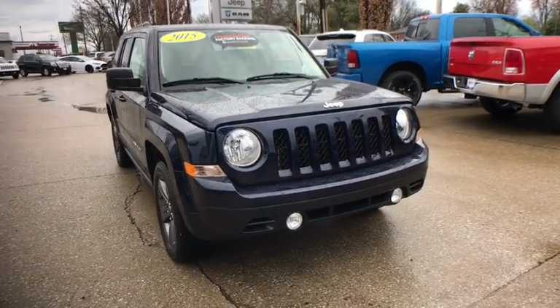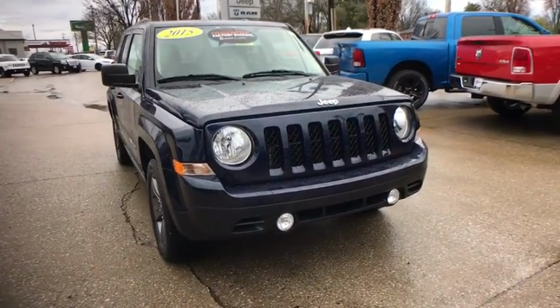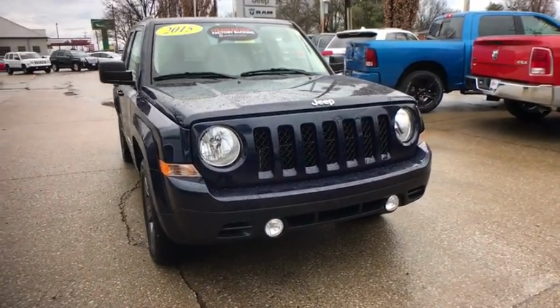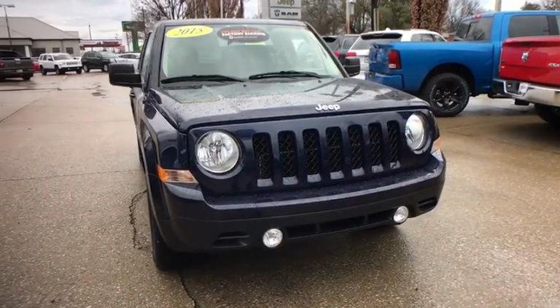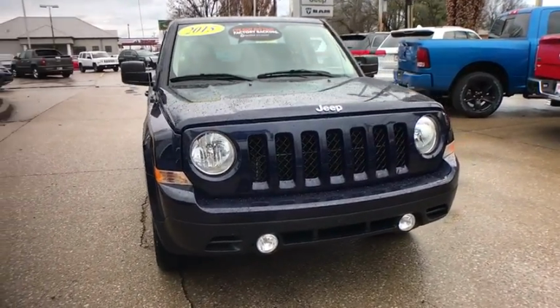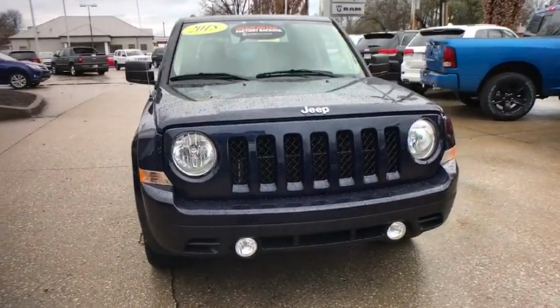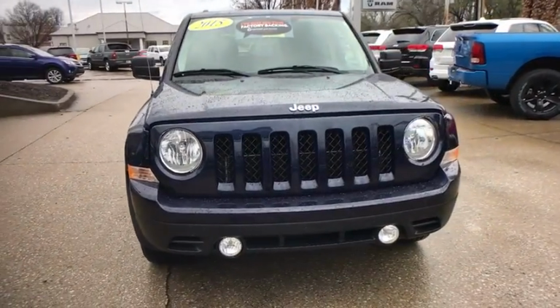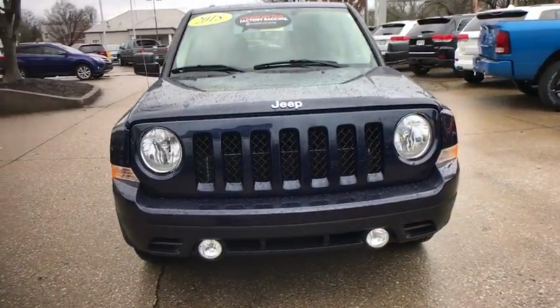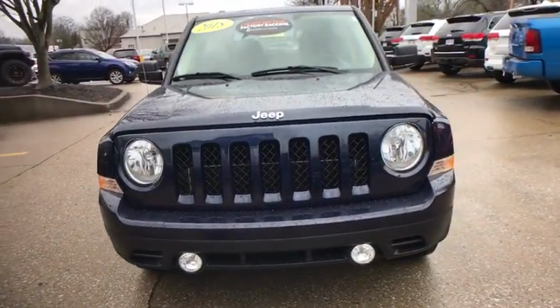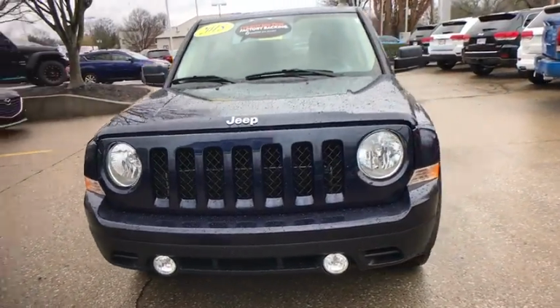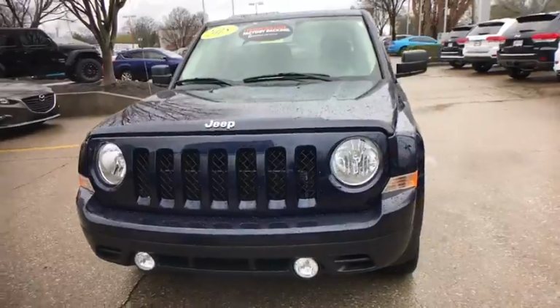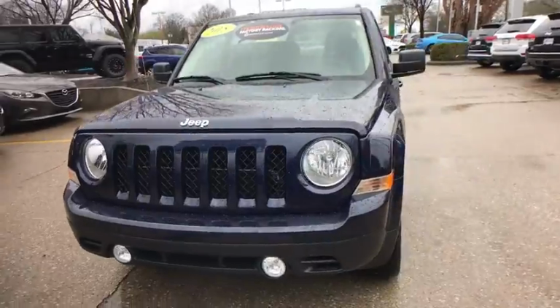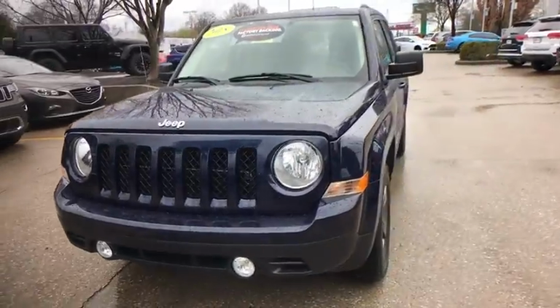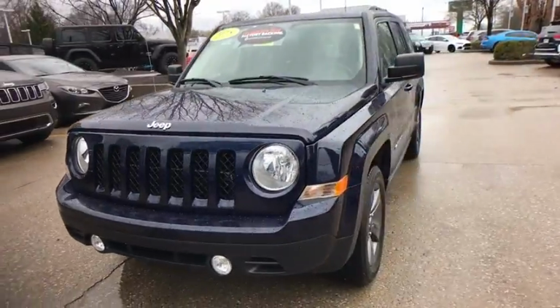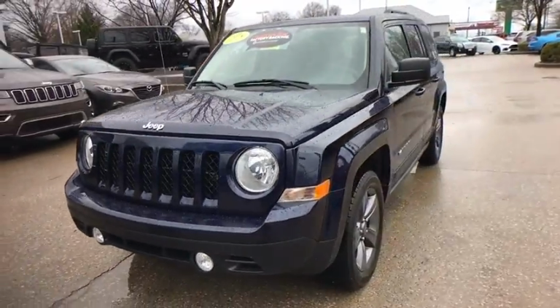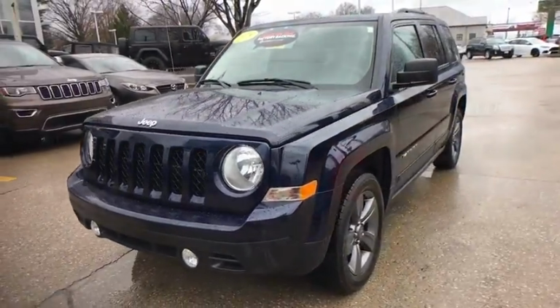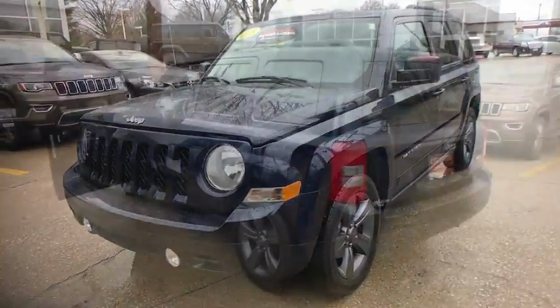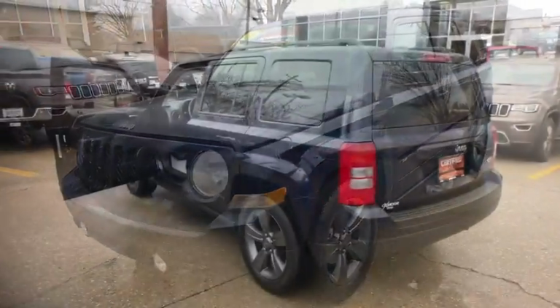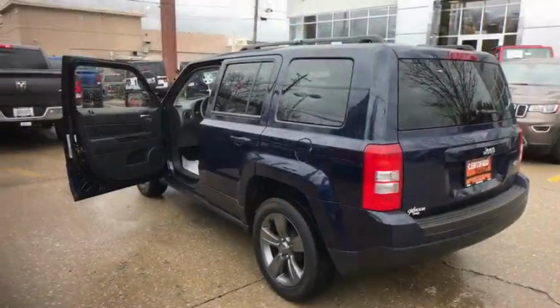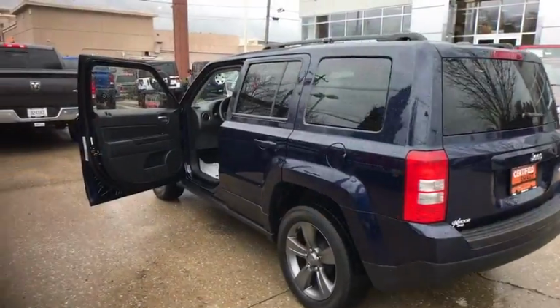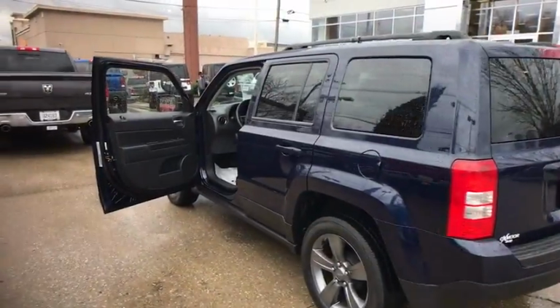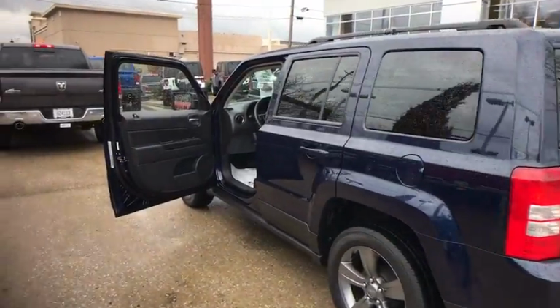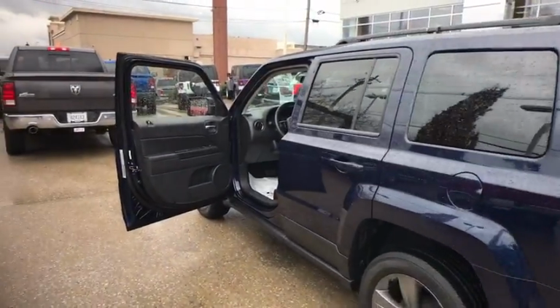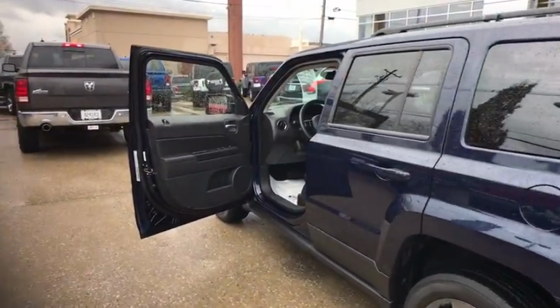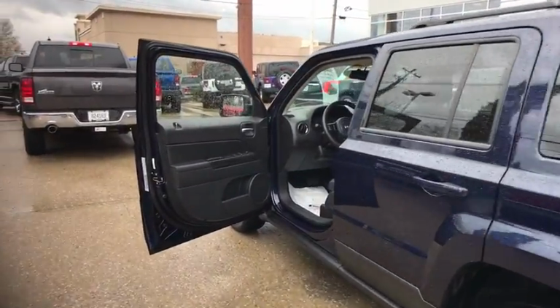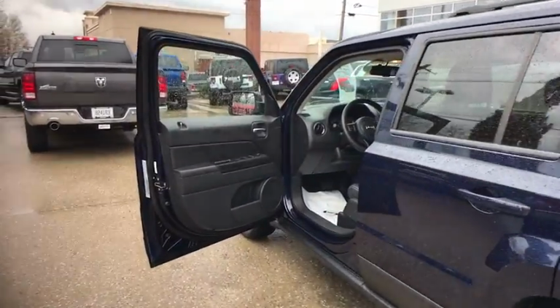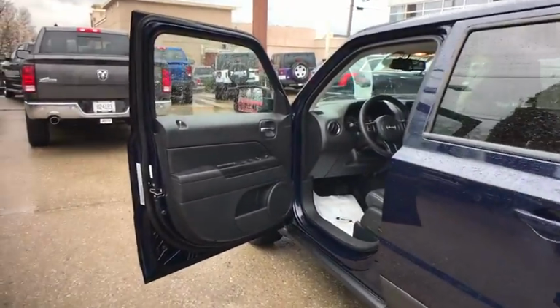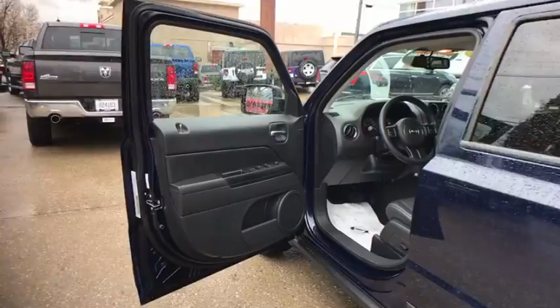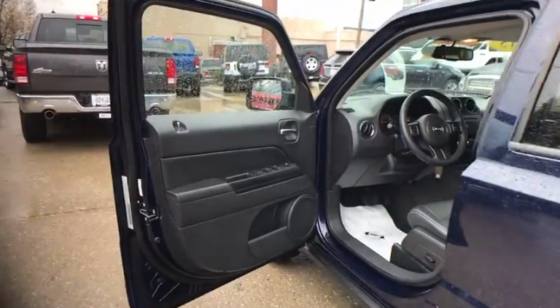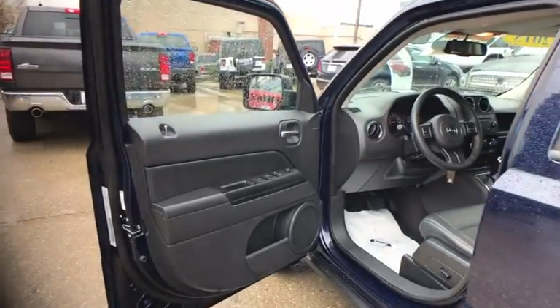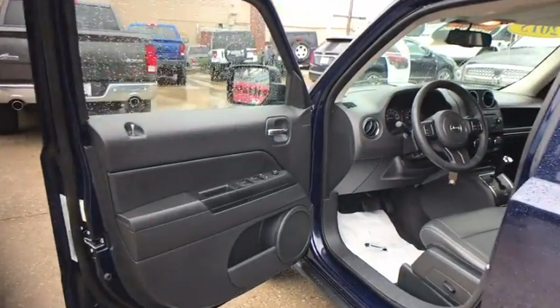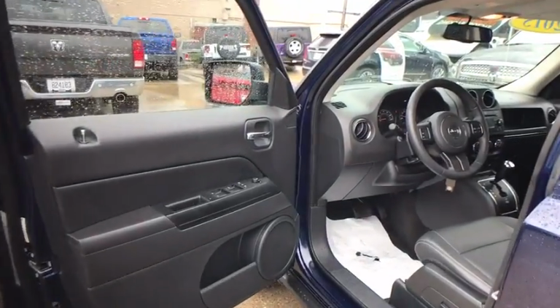The Patriot has plenty of room inside for any size family. This vehicle has less than 25,000 miles. Here are some of this vehicle's great options.